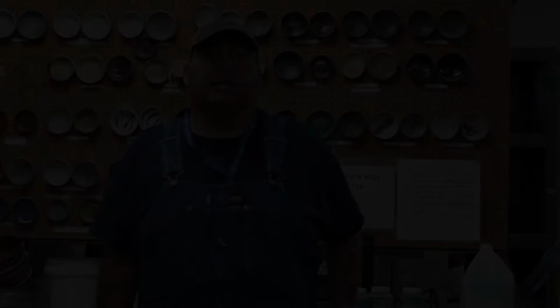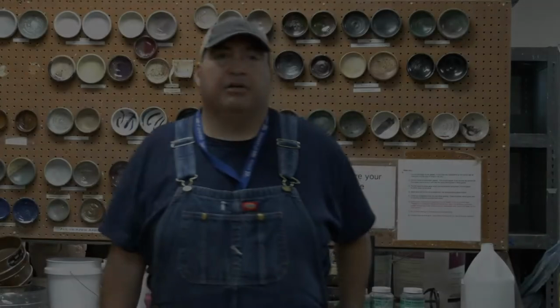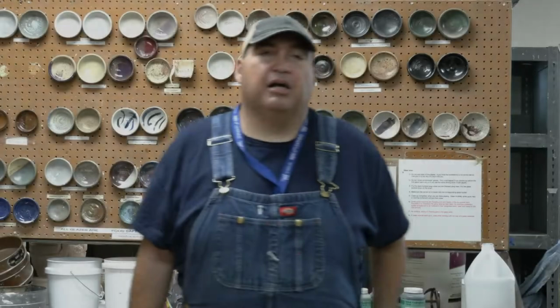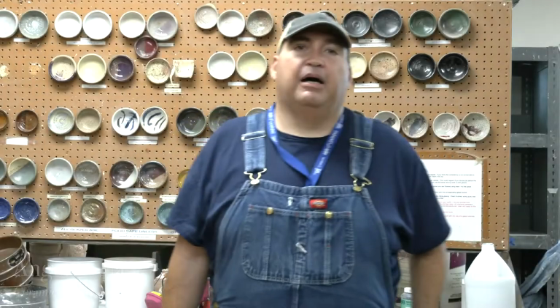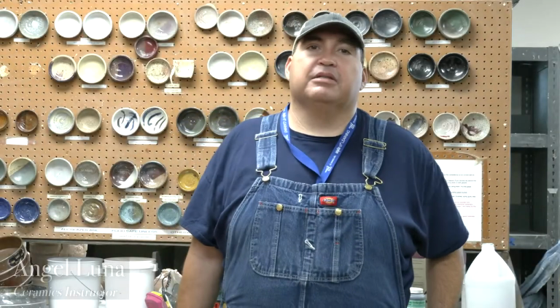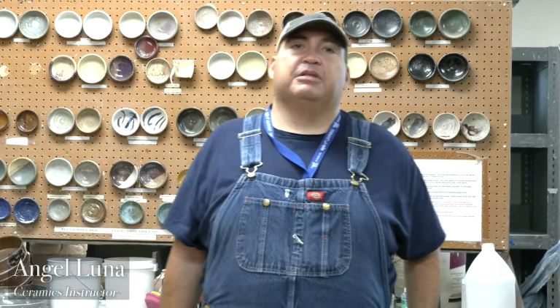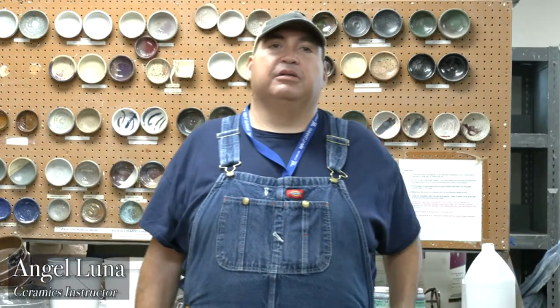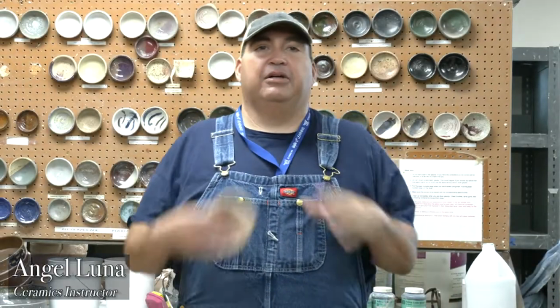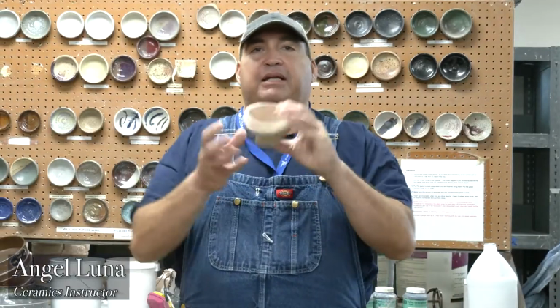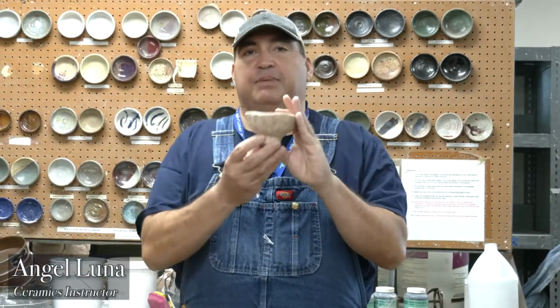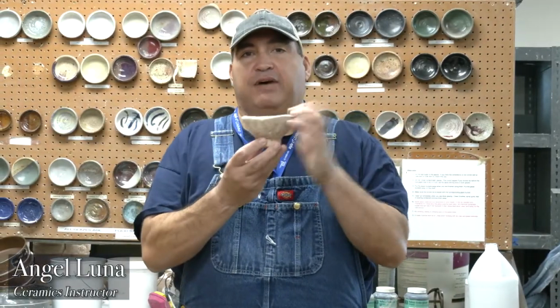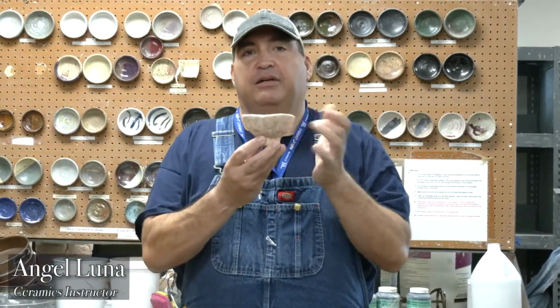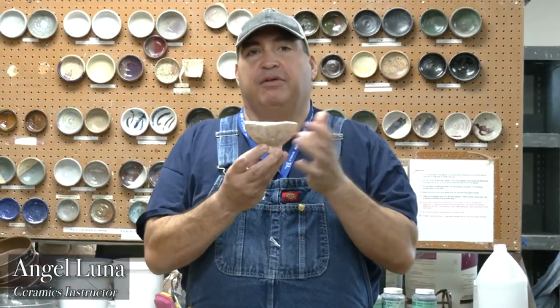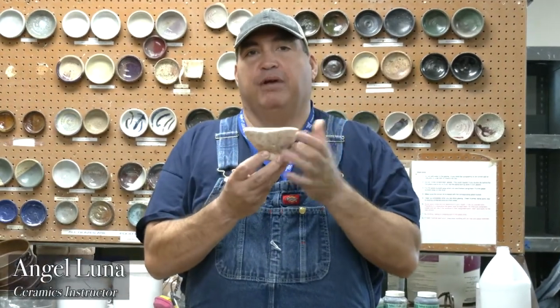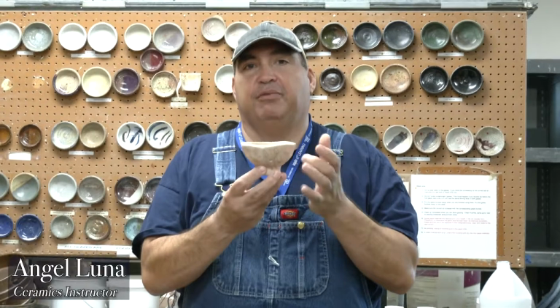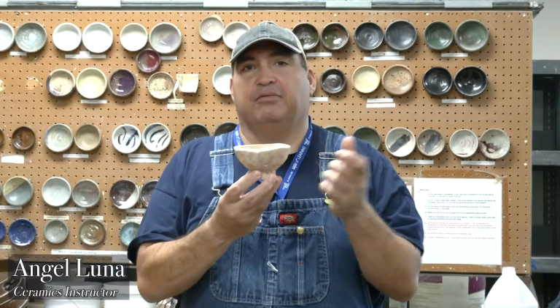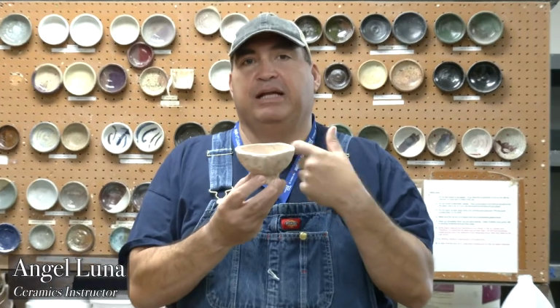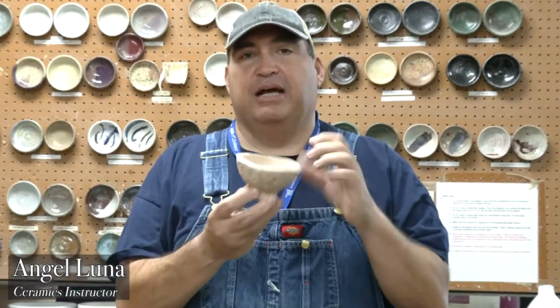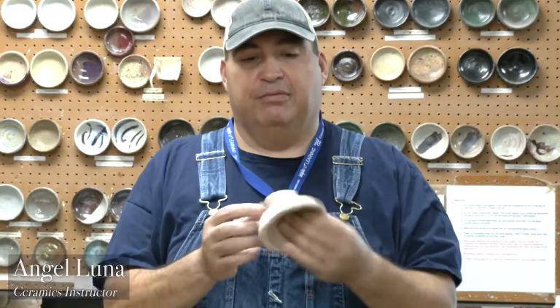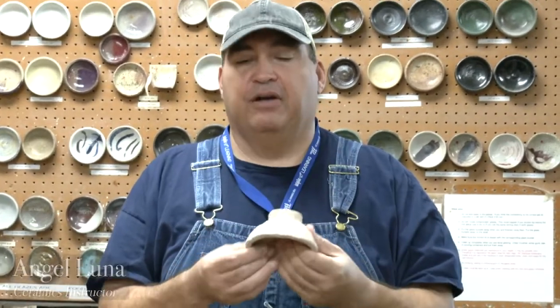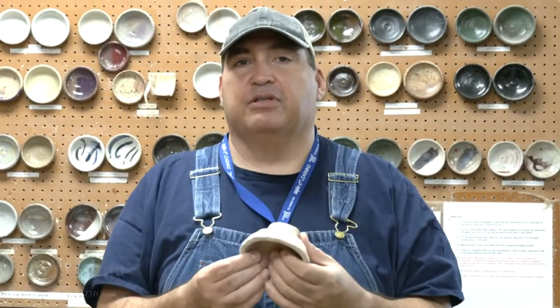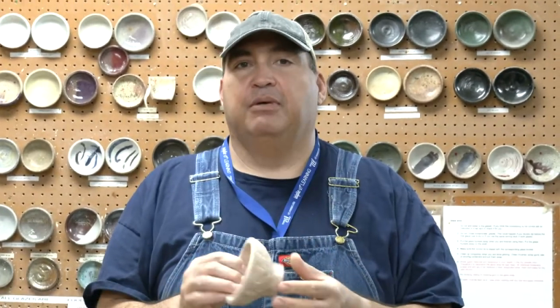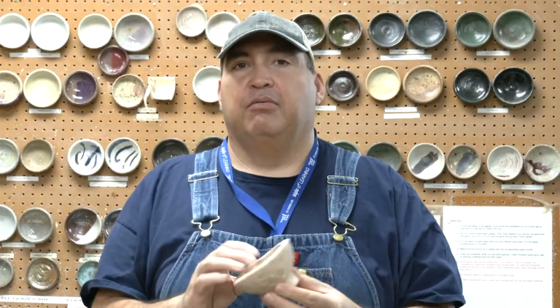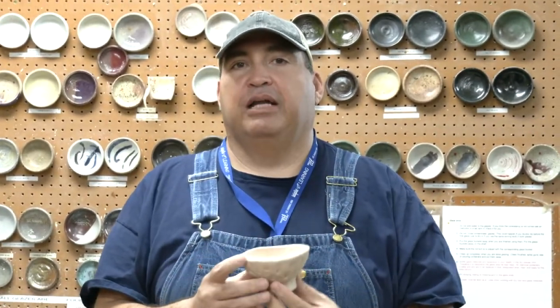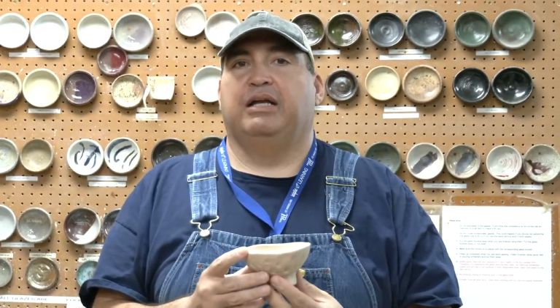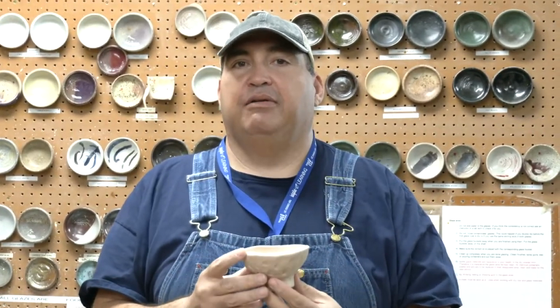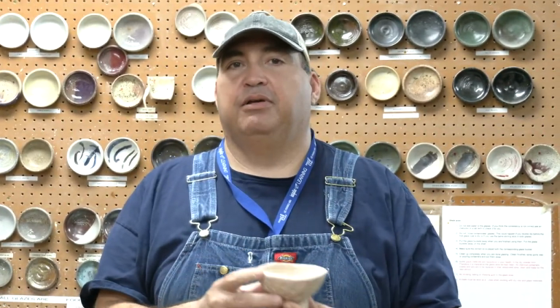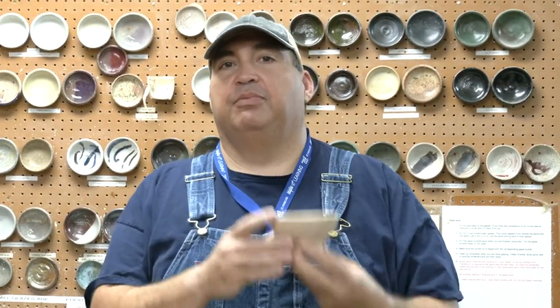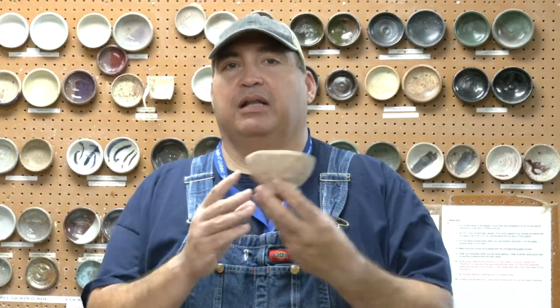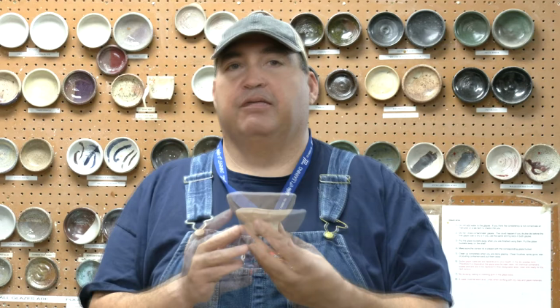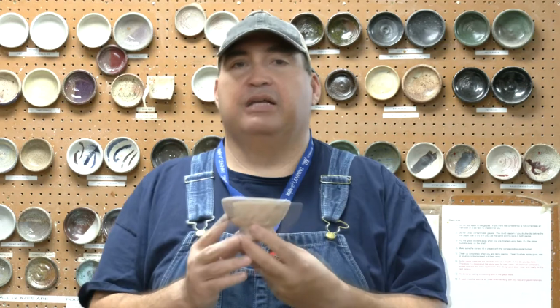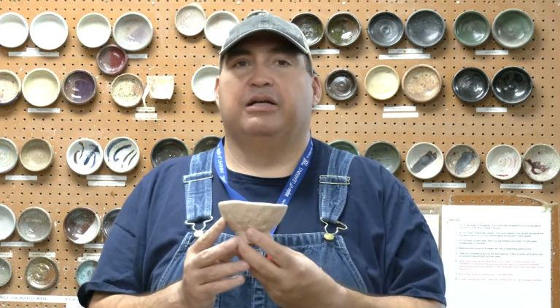Today we're going to talk about the steps to get your piece that's bisque fired — the one with the ringing sound that has been fired the first time — ready to put a layer of glaze on it.